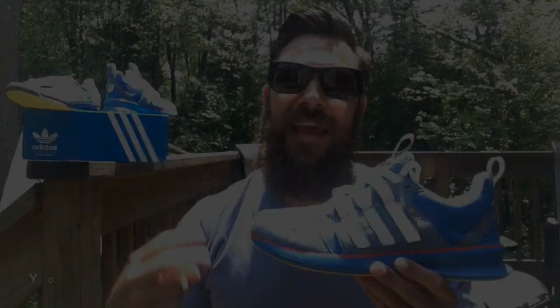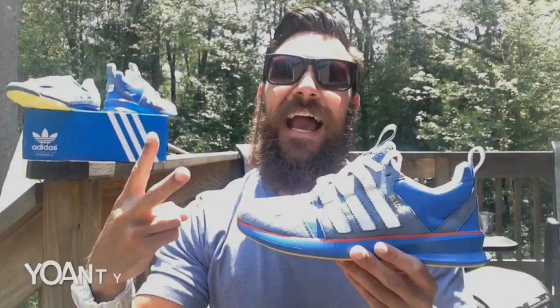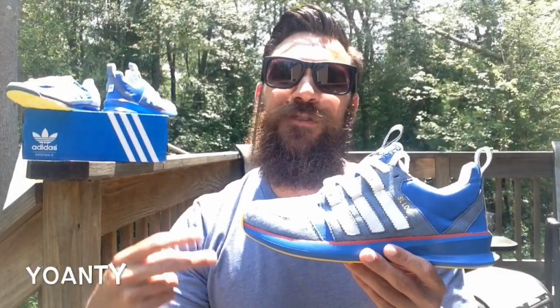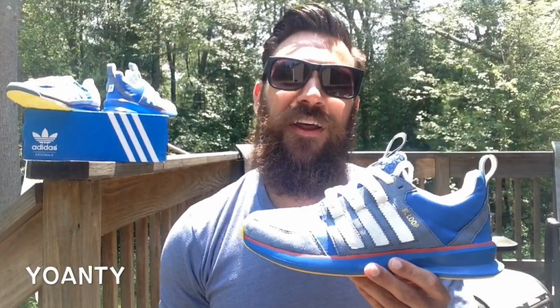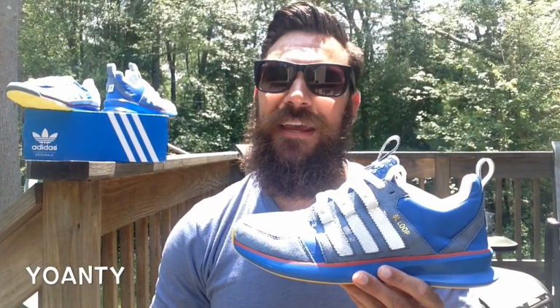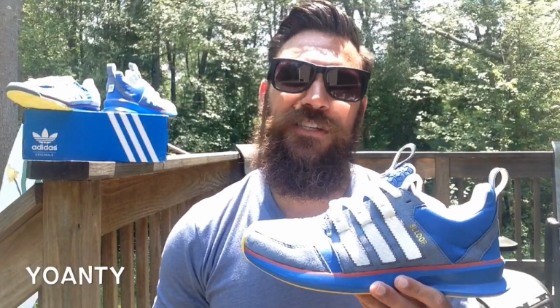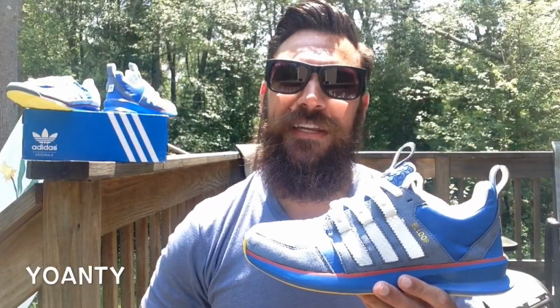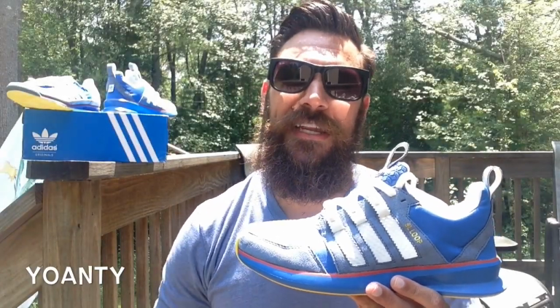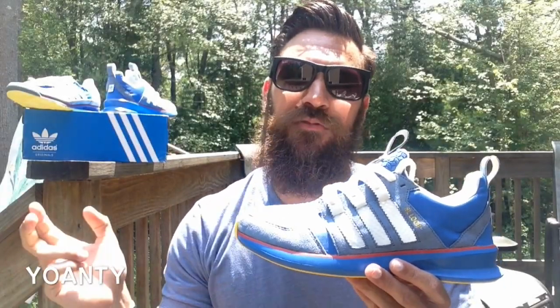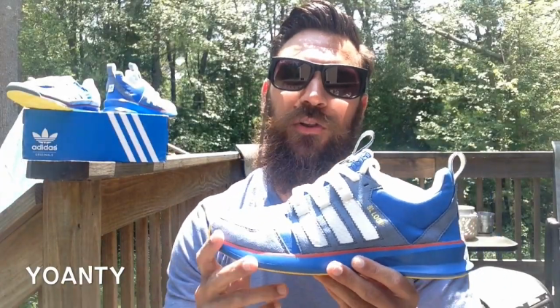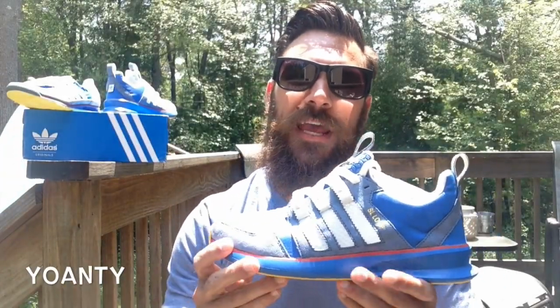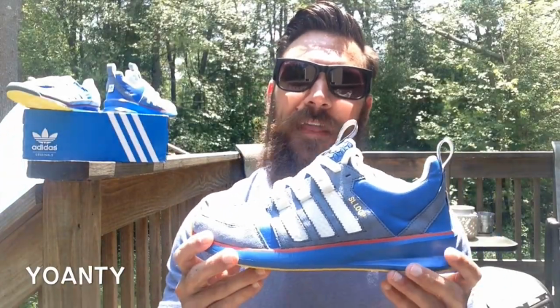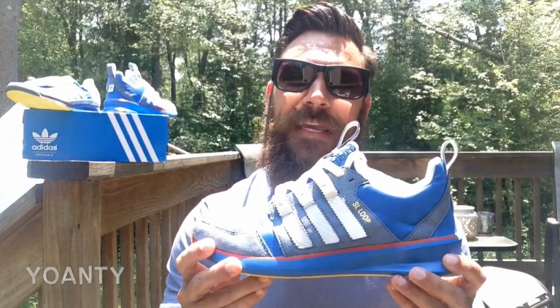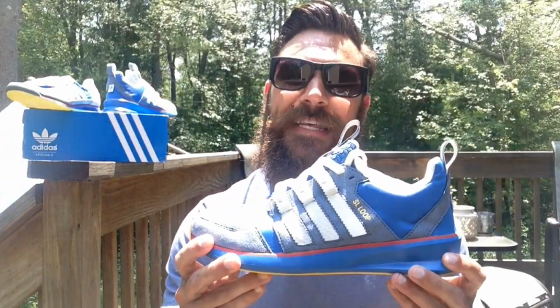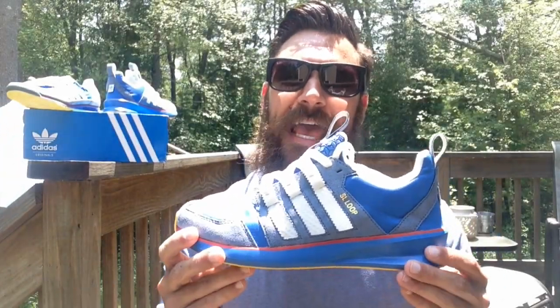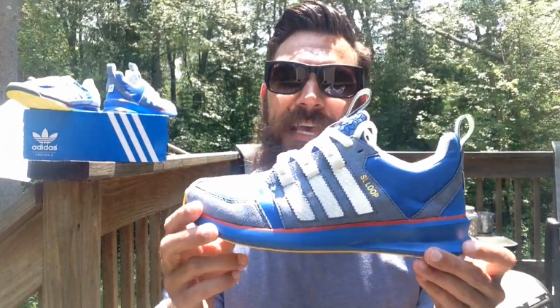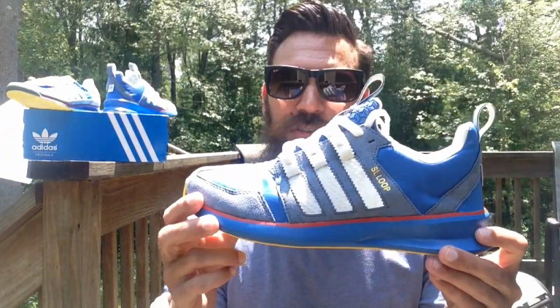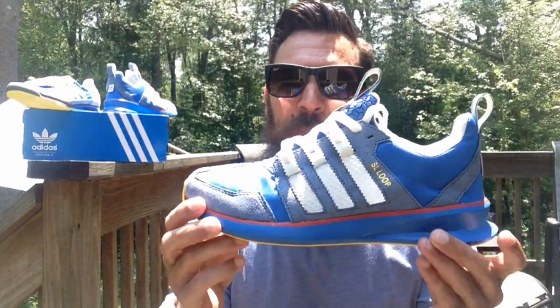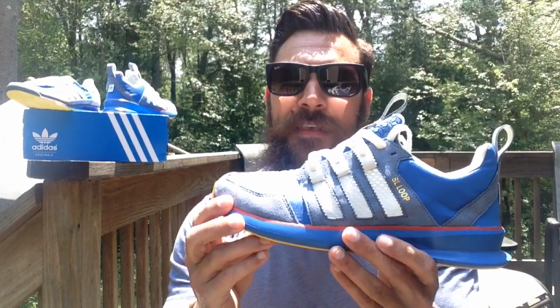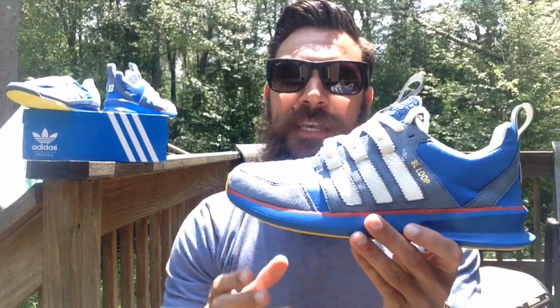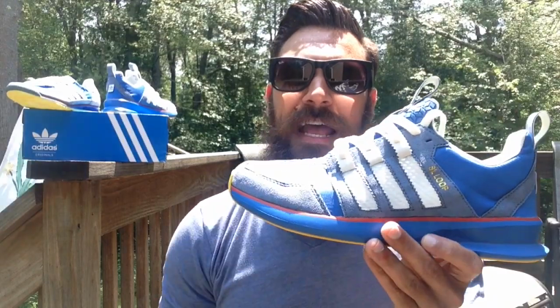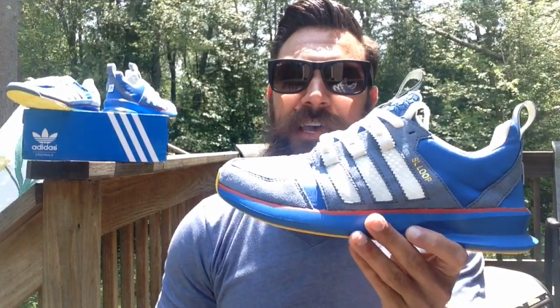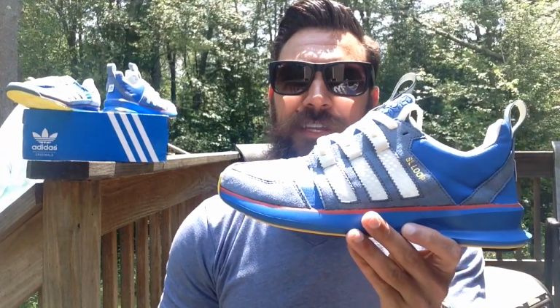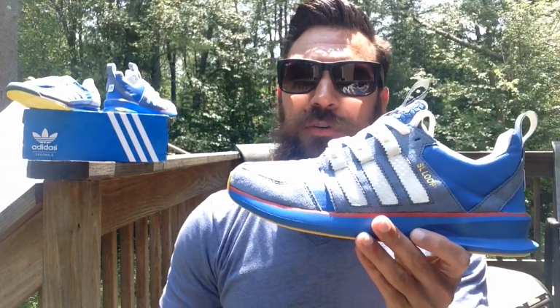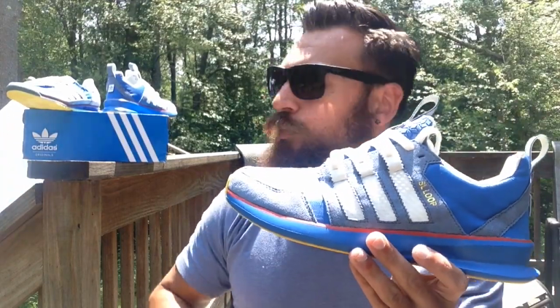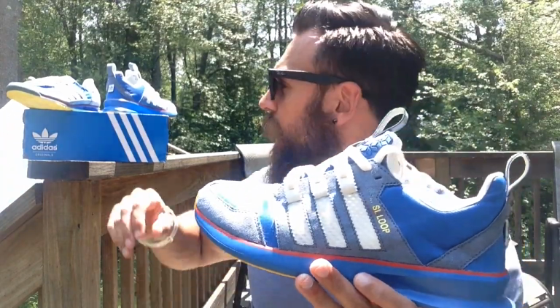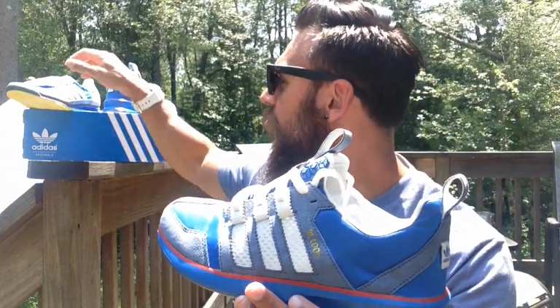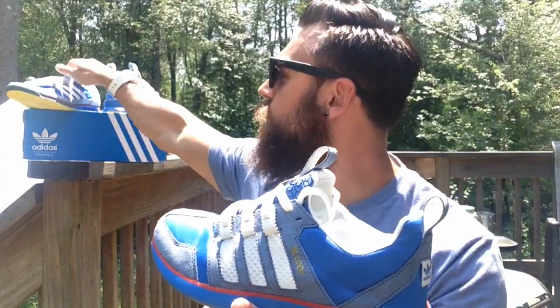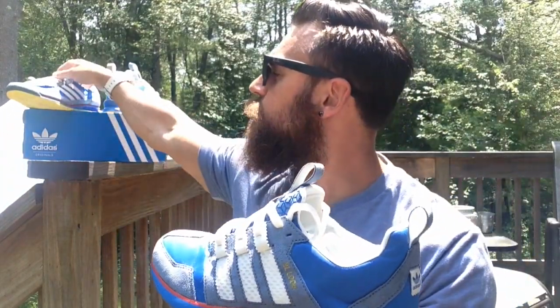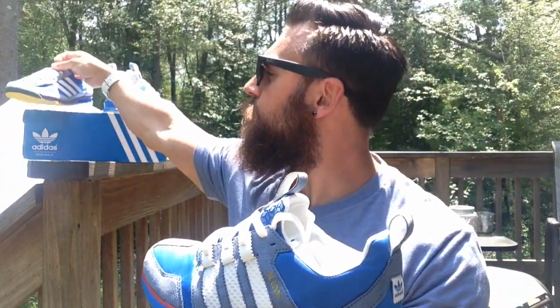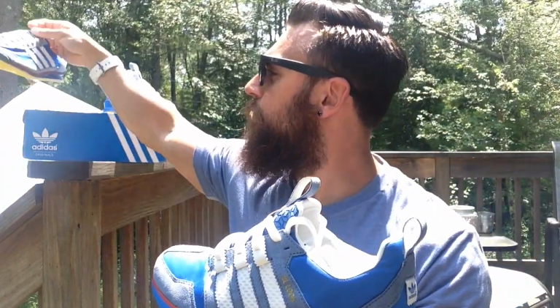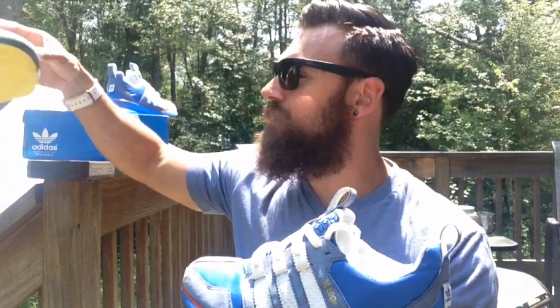Hey guys, what's going on? It's Yoanti. Today I'm bringing you a look at the Adidas SL Loop. This is in that 72 colorway, as you guys saw from the unboxing.